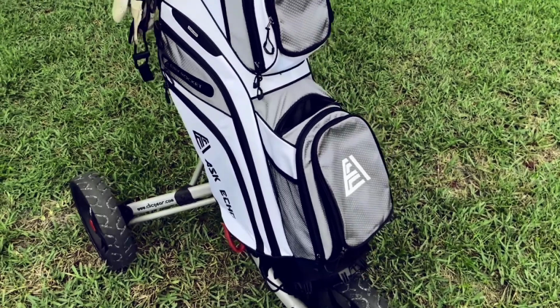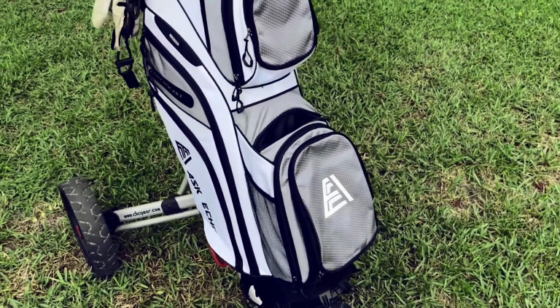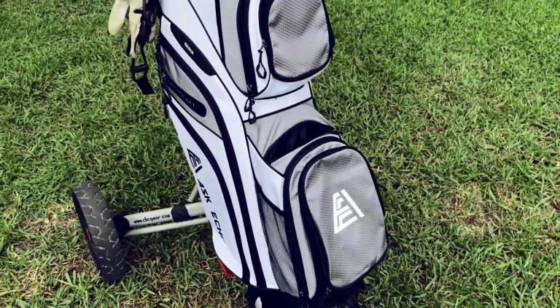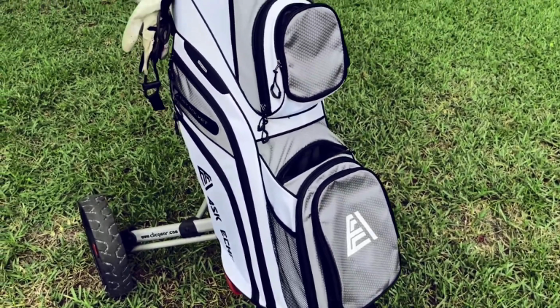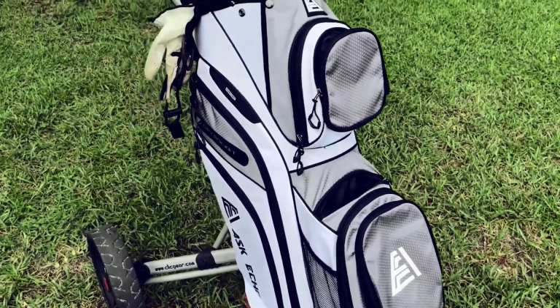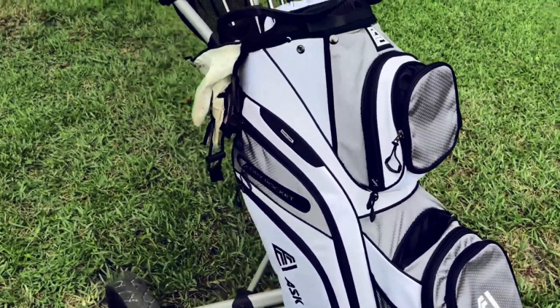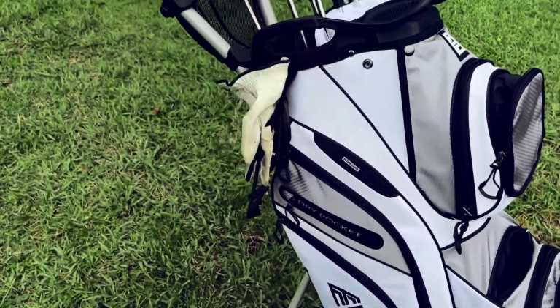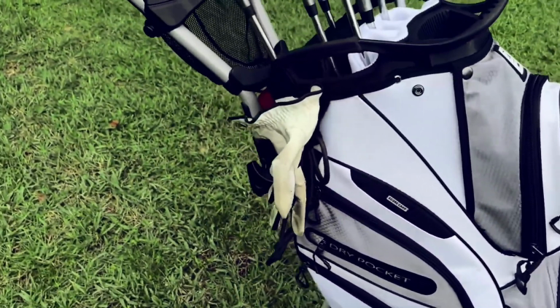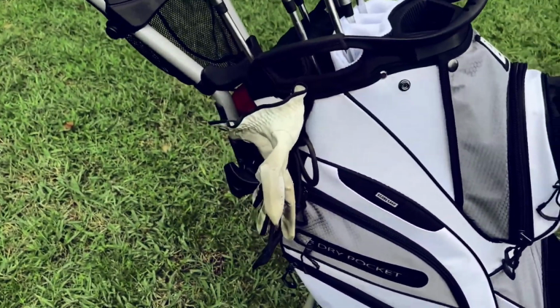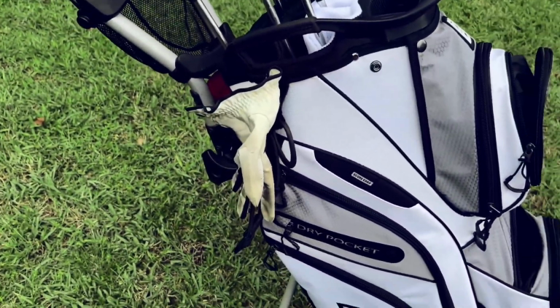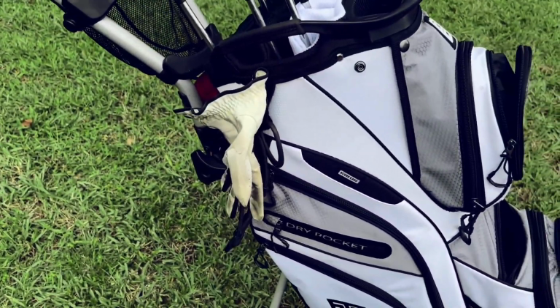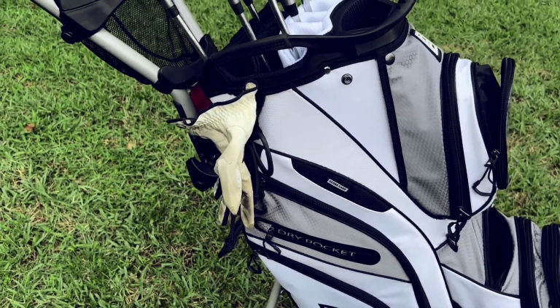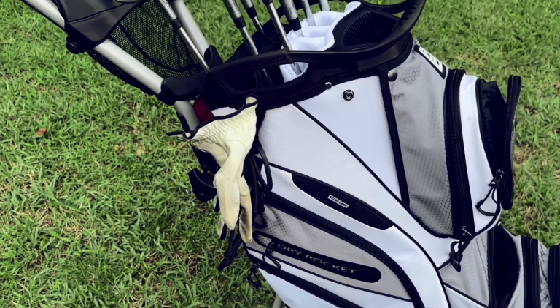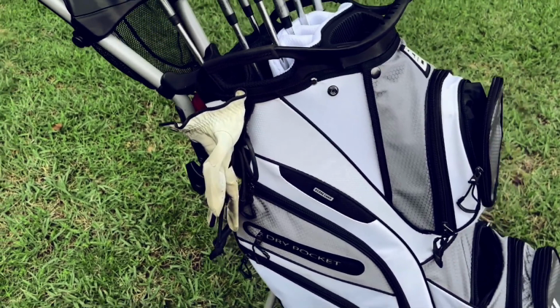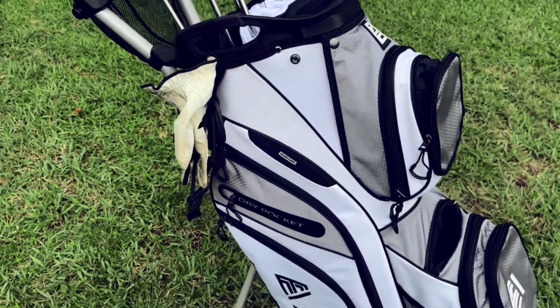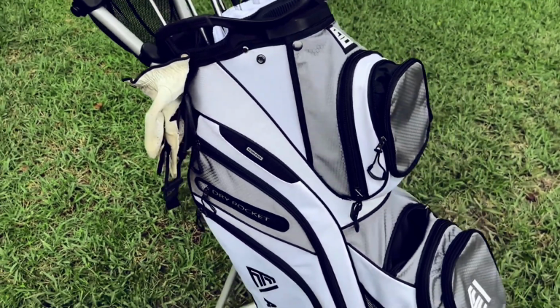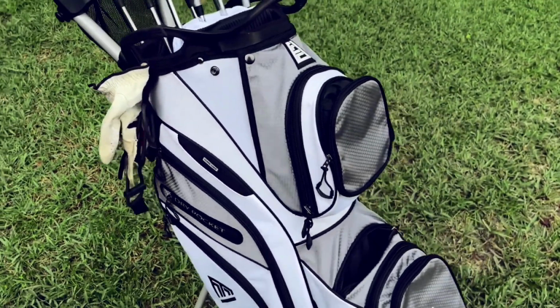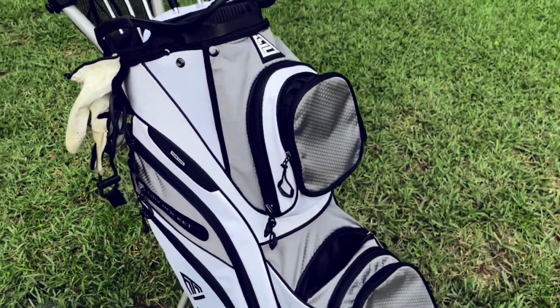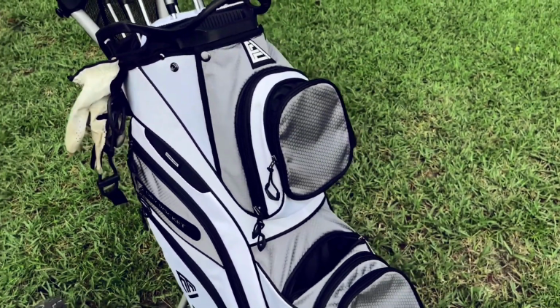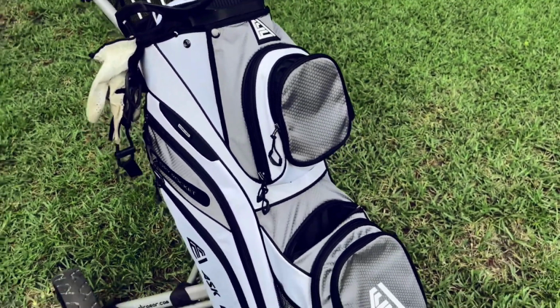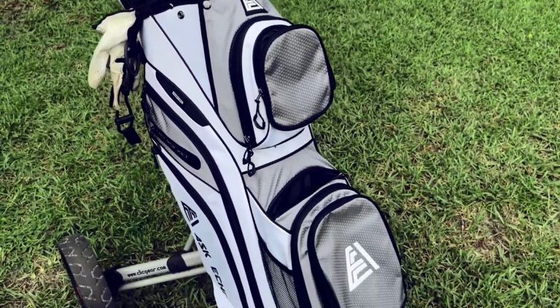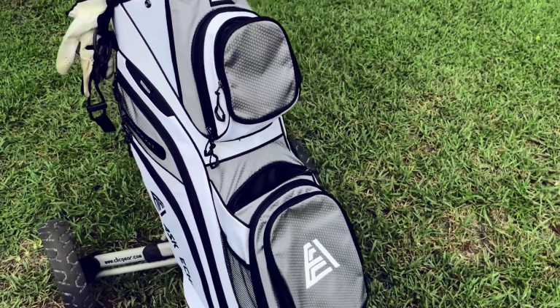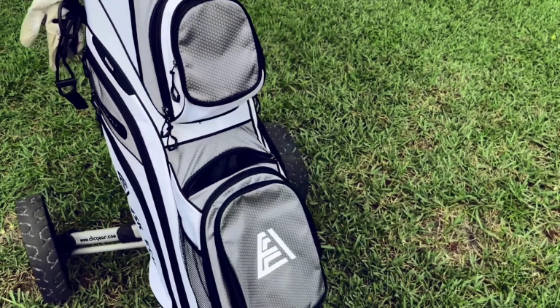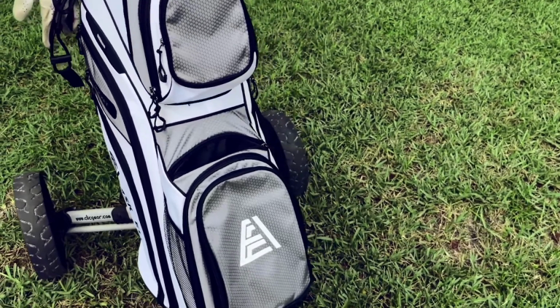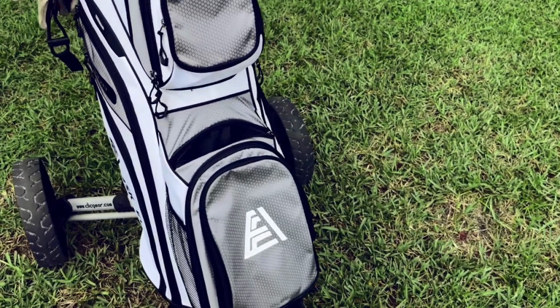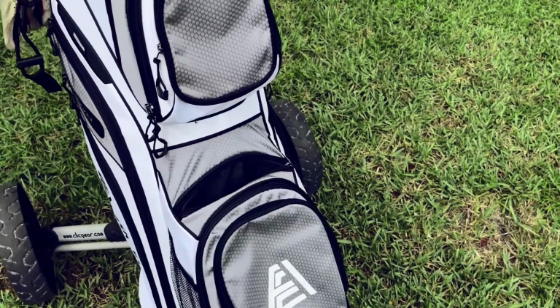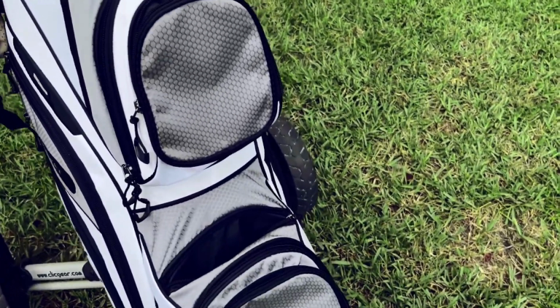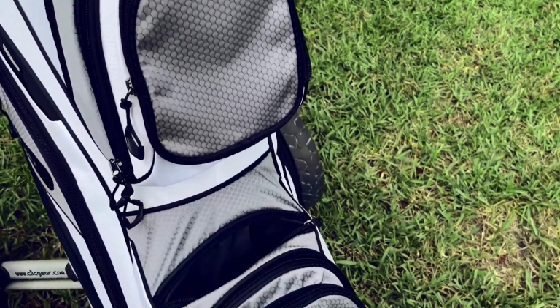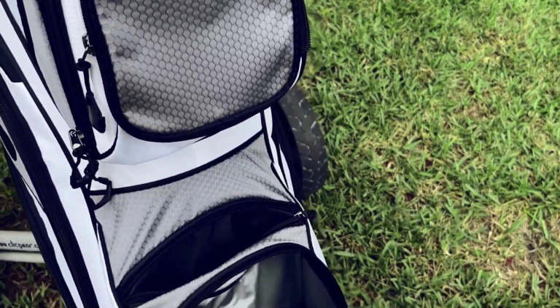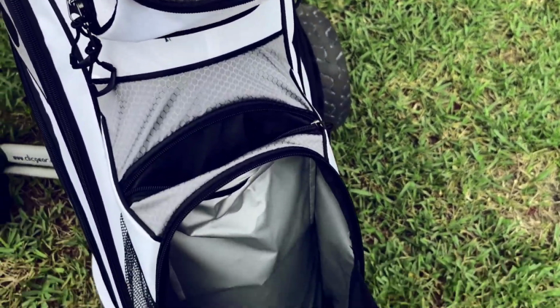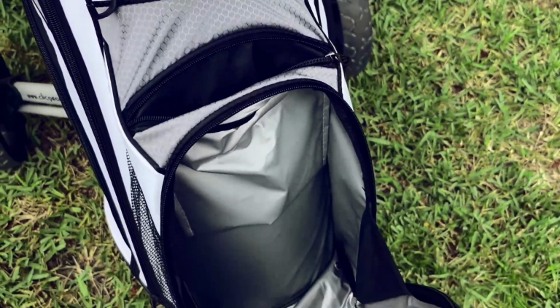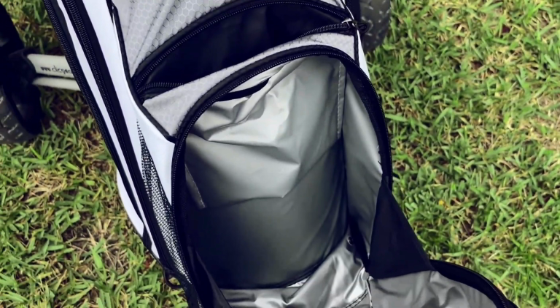It has a towel loop, somewhere to keep your gloves, and an umbrella holder. It comes with a rain hood, and it also has a large insulated cooler where you can keep water bottles.